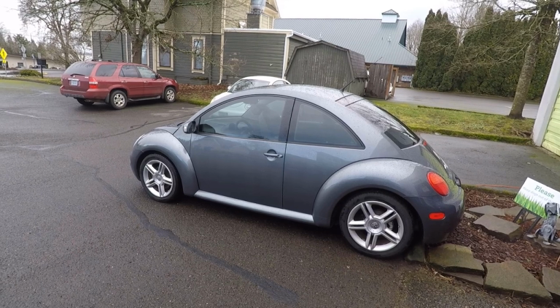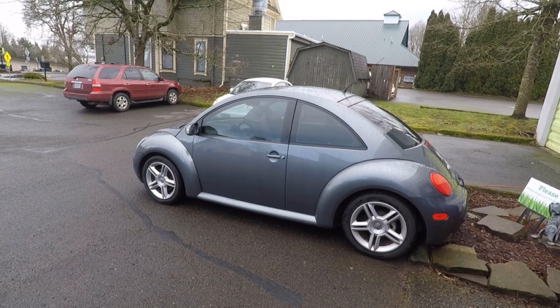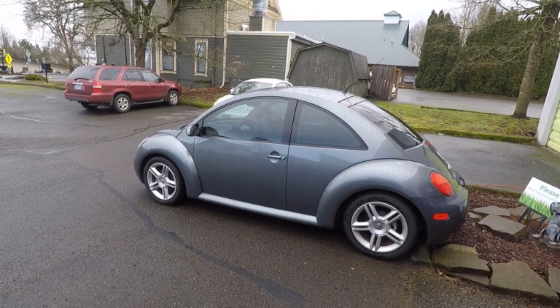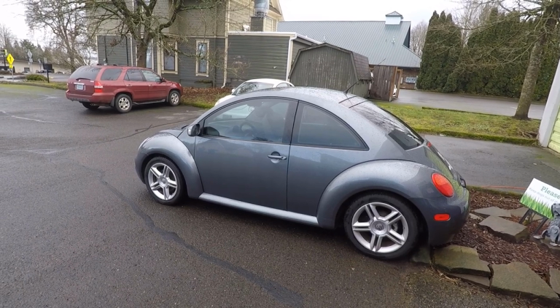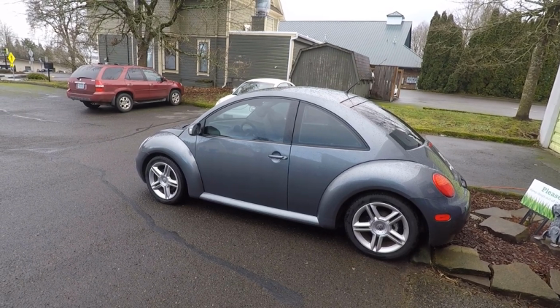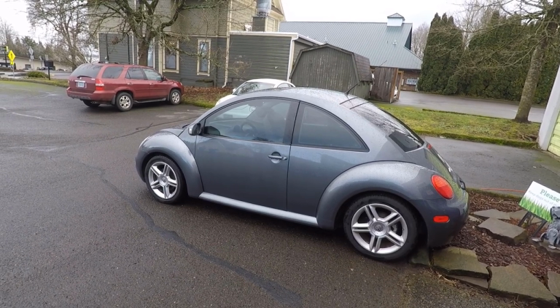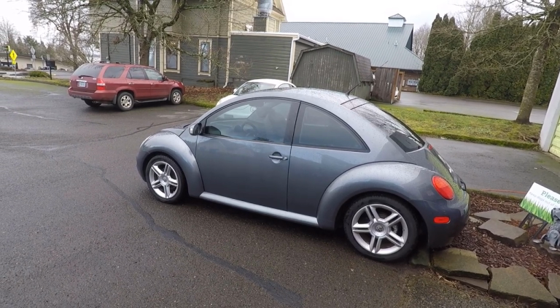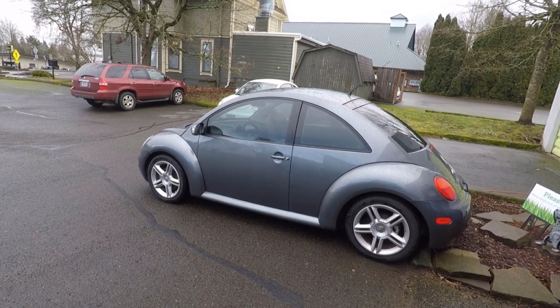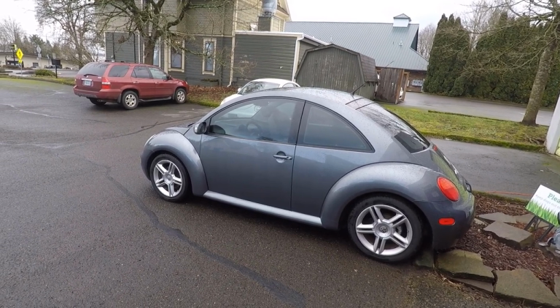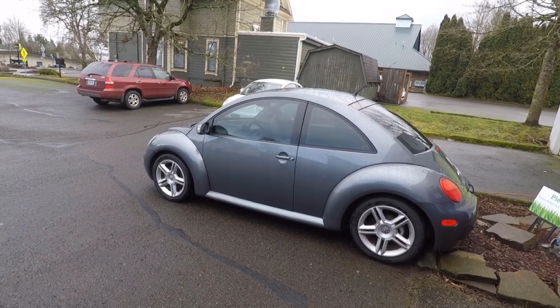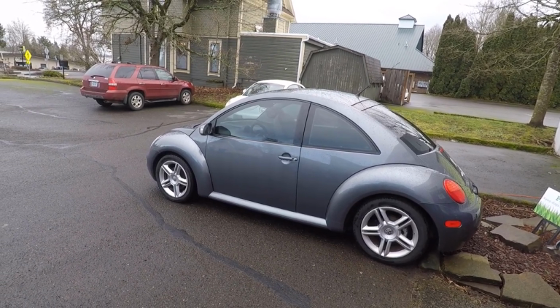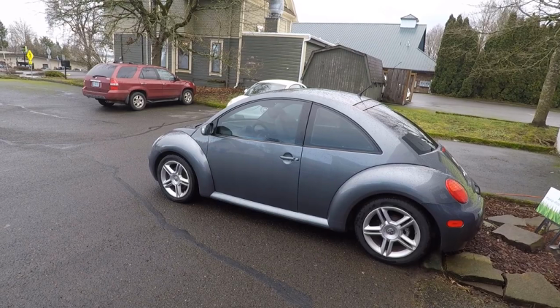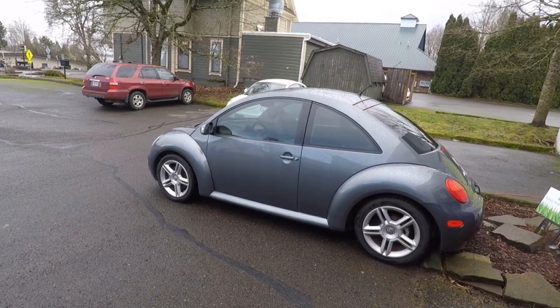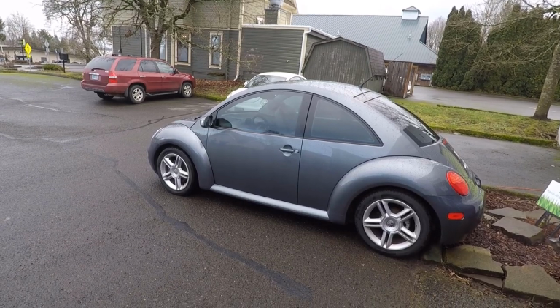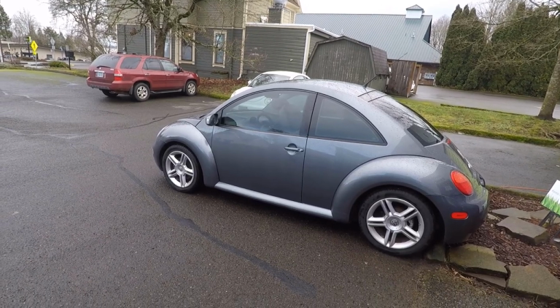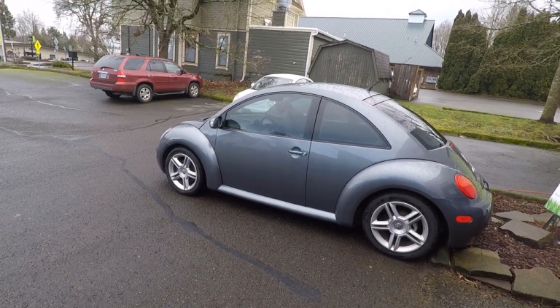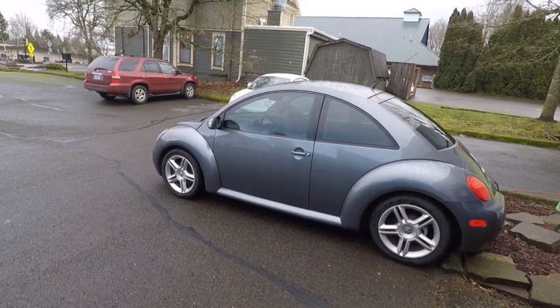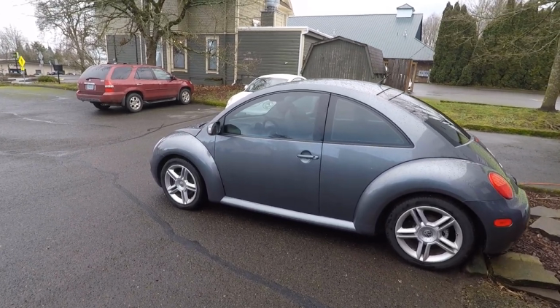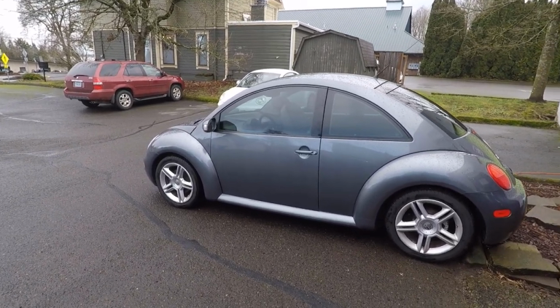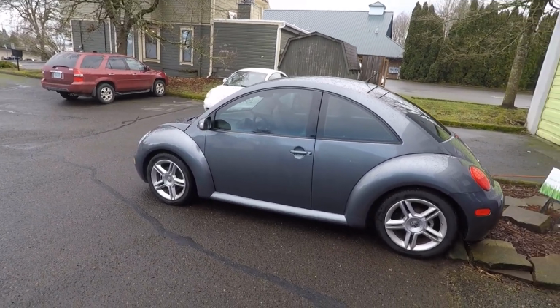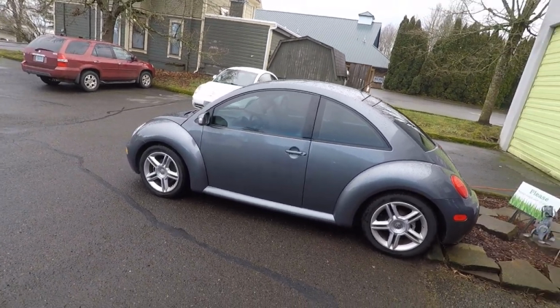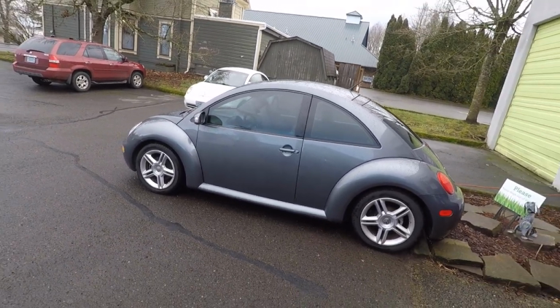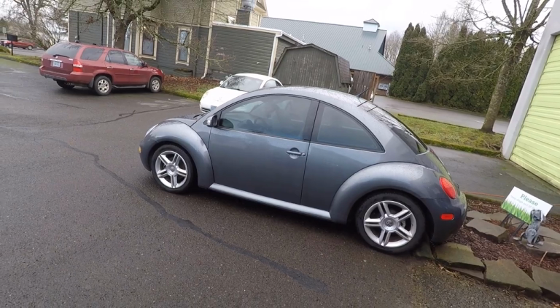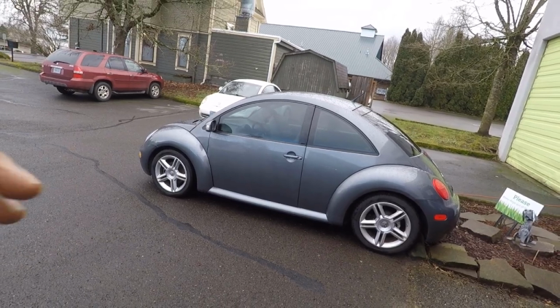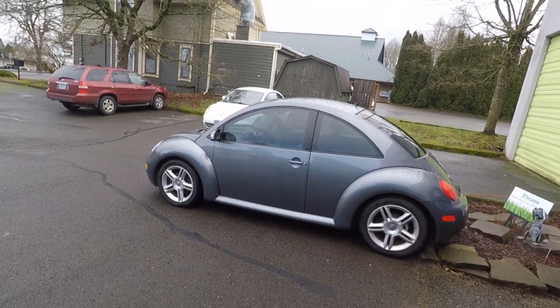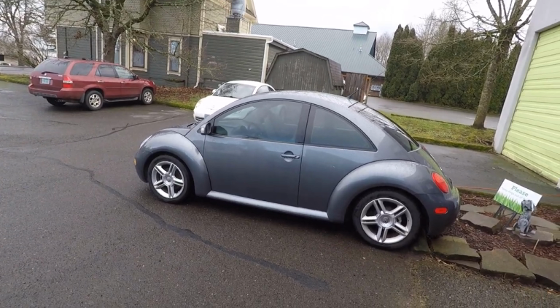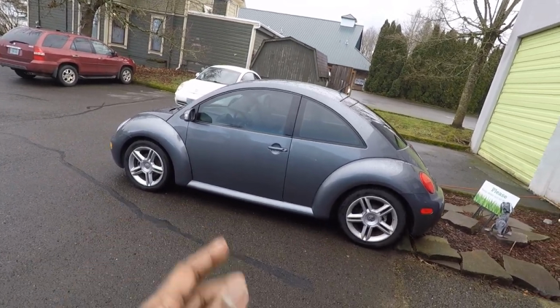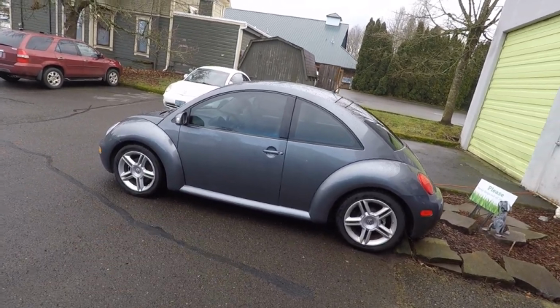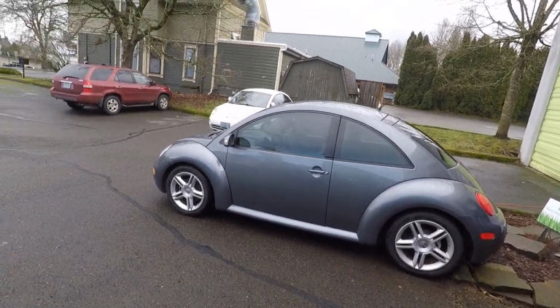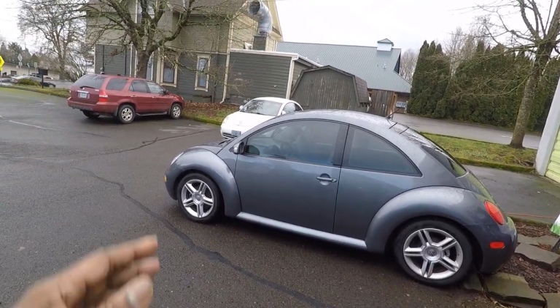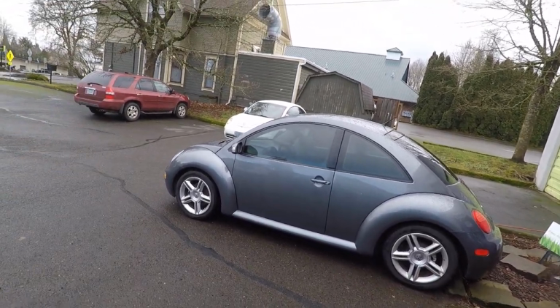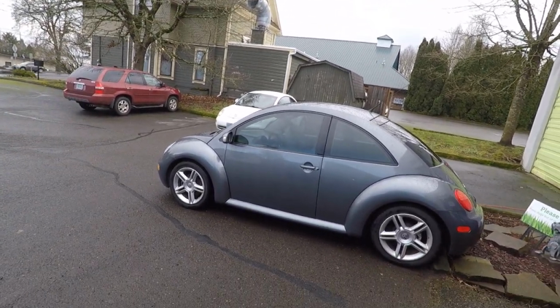Hi guys, Frank here from Build Your Own, and this is my 2005 Volkswagen New Beetle Turbo. I love this car. I call it my Porsche. I've put a lot of money into it — new suspension, catalytic converter, lots of work on the engine.